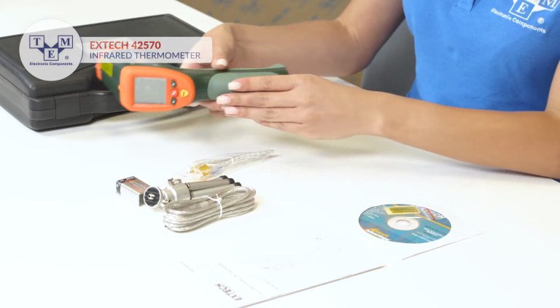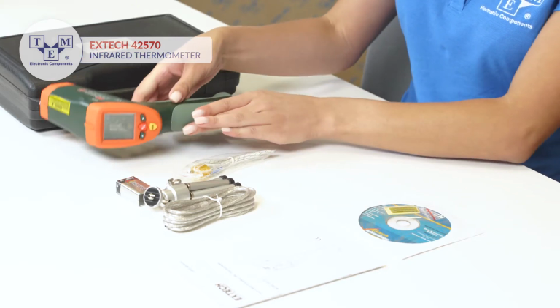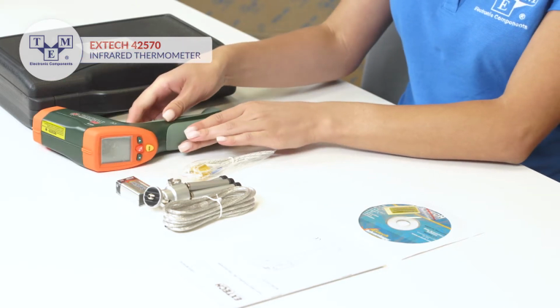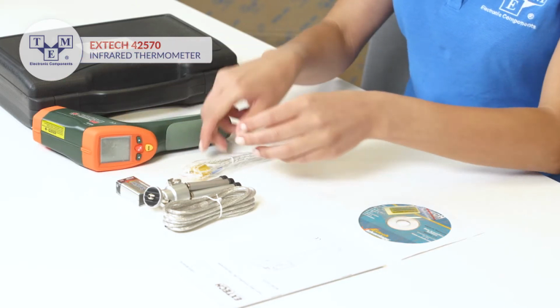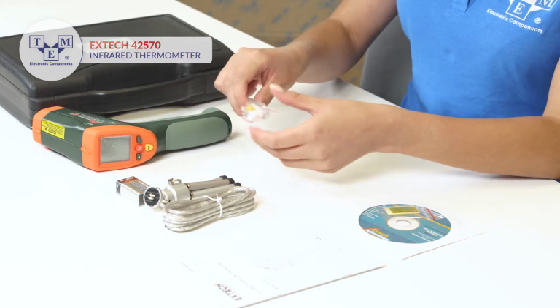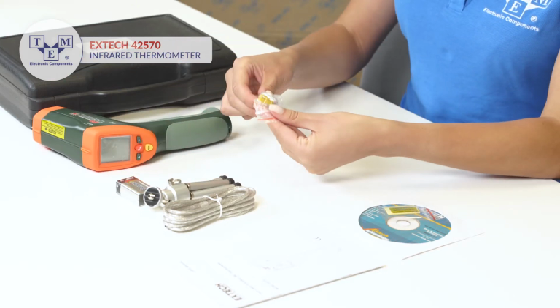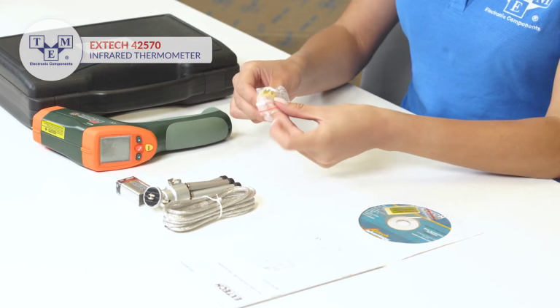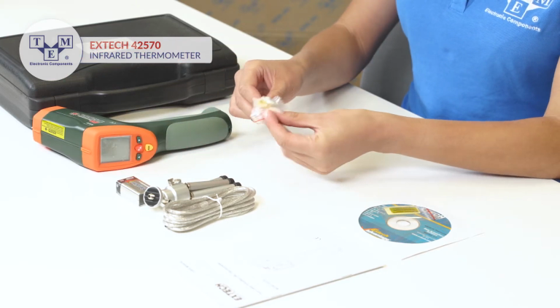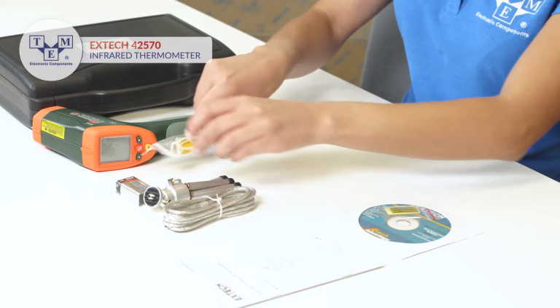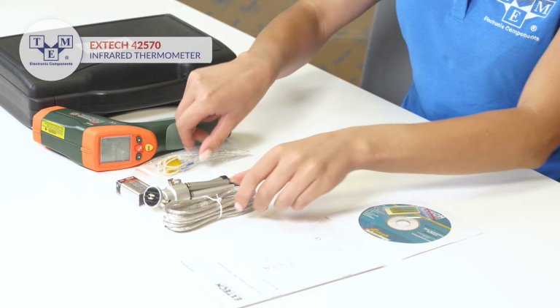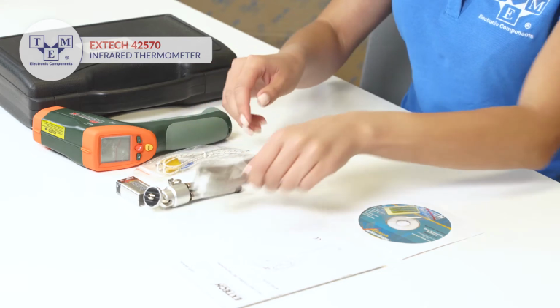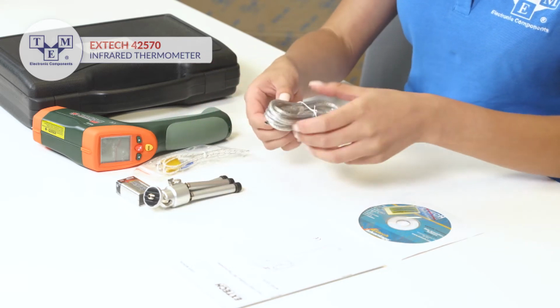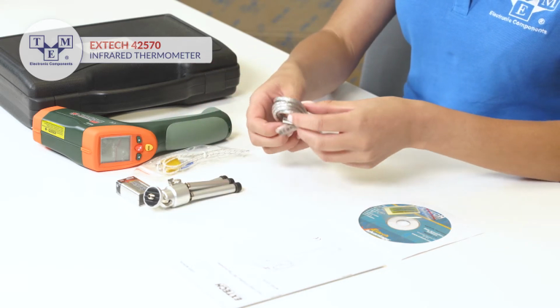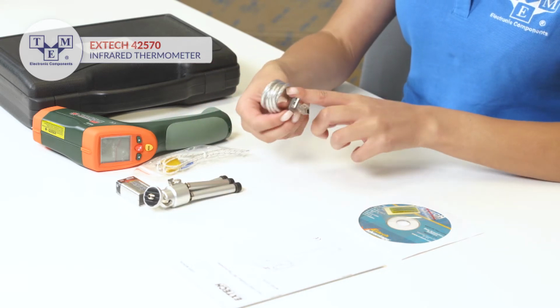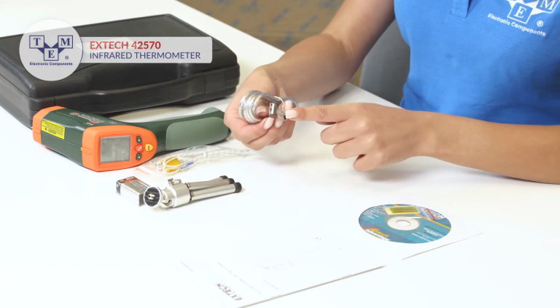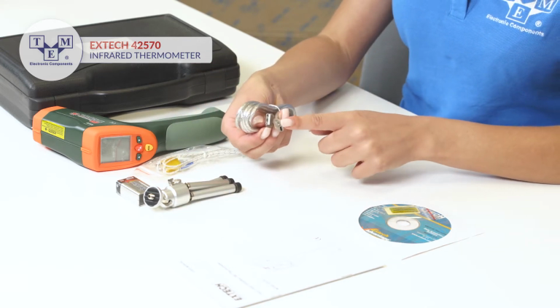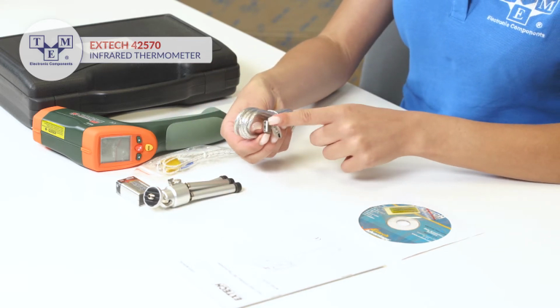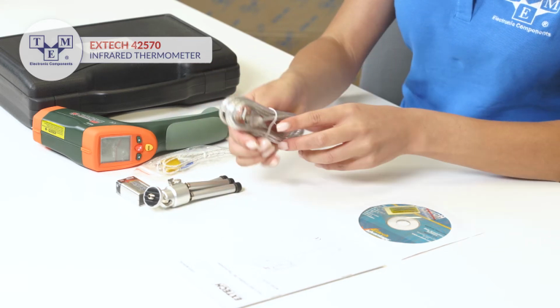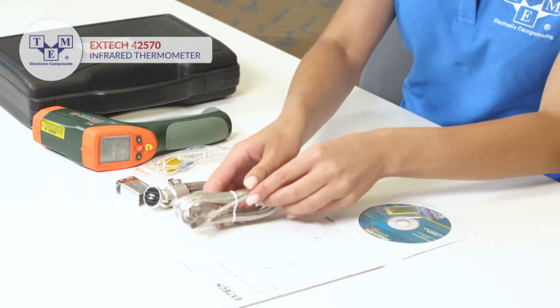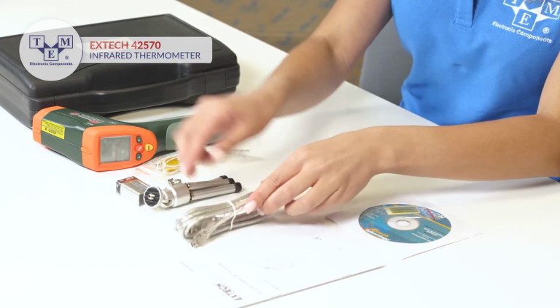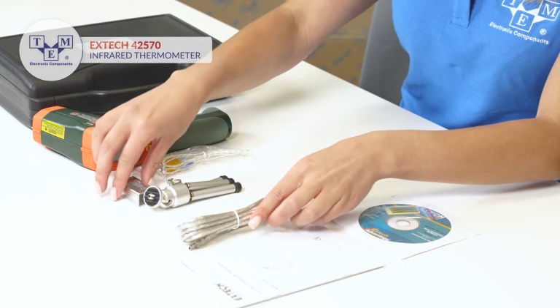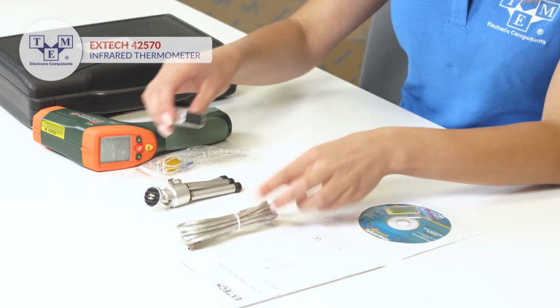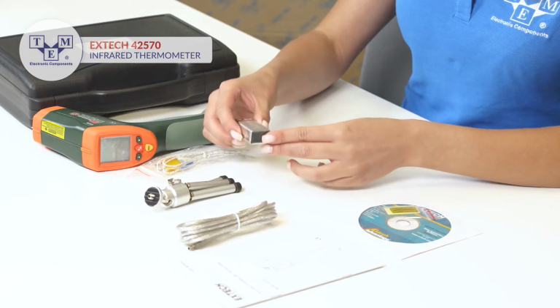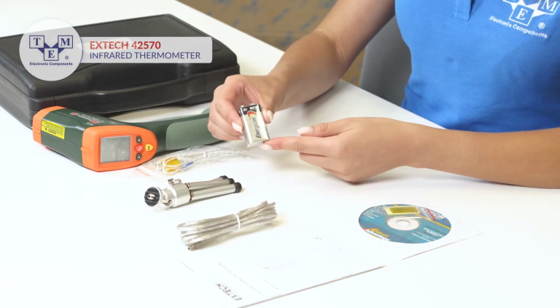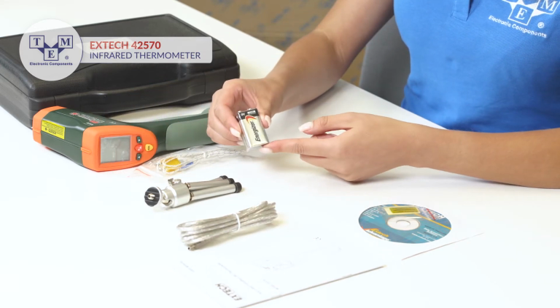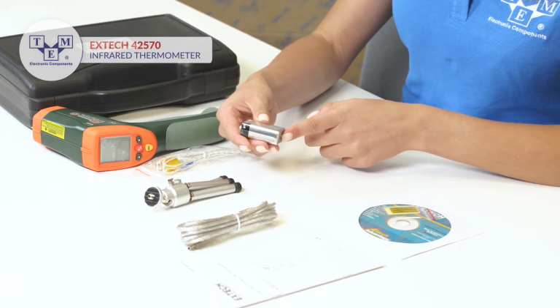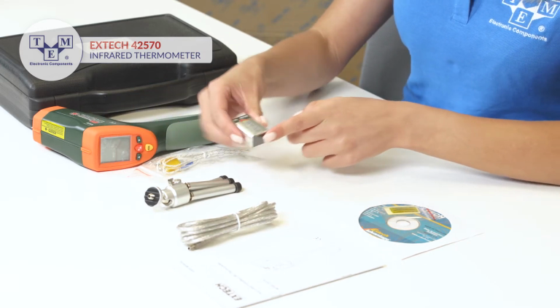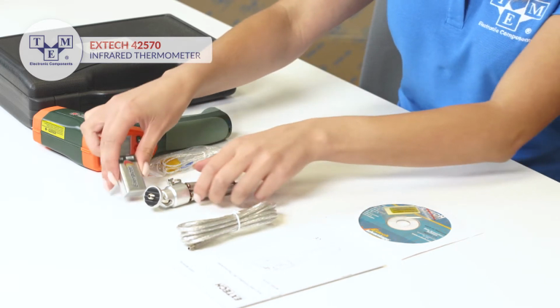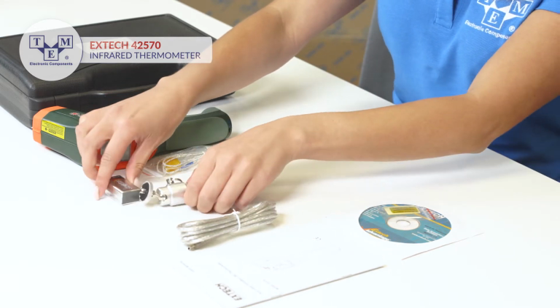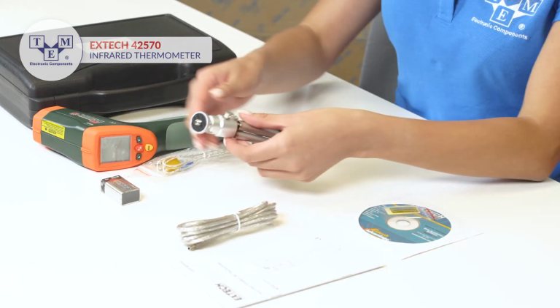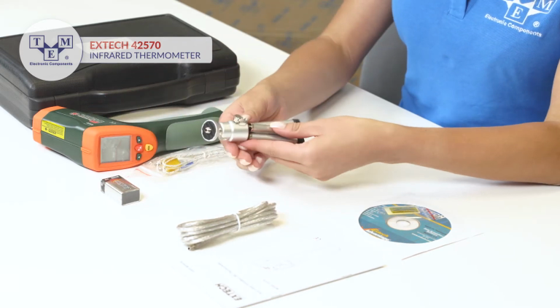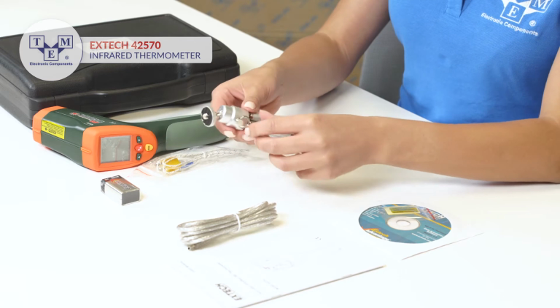Additionally, the set contains a Type-K thermocouple probe, a mini-USB cable, a 9V battery and a tripod.